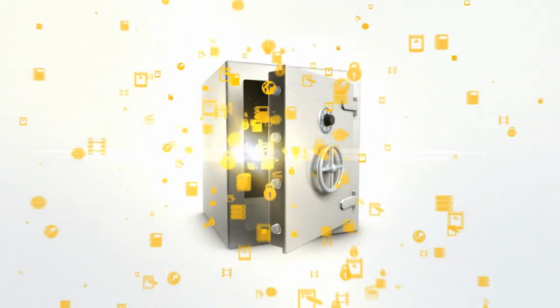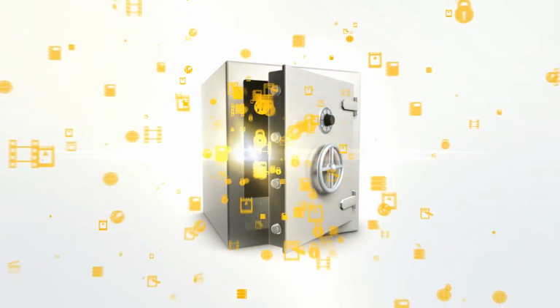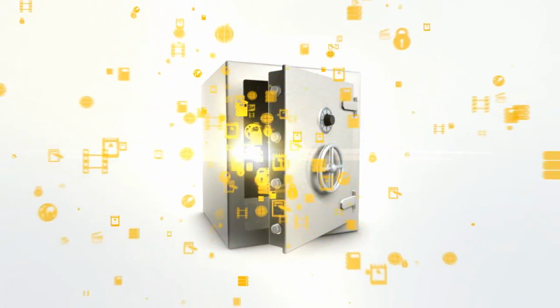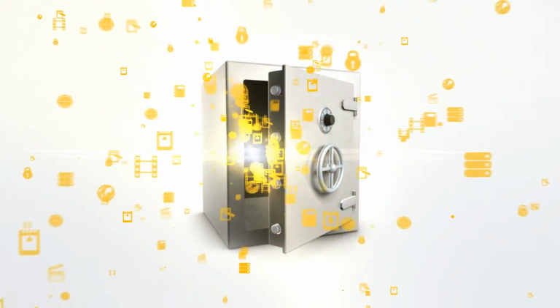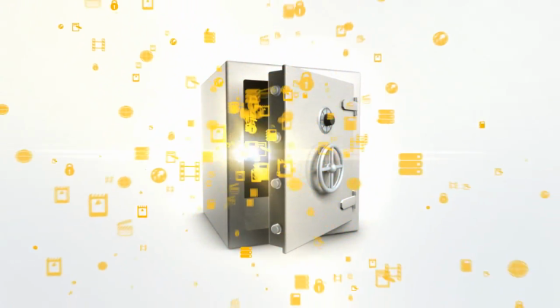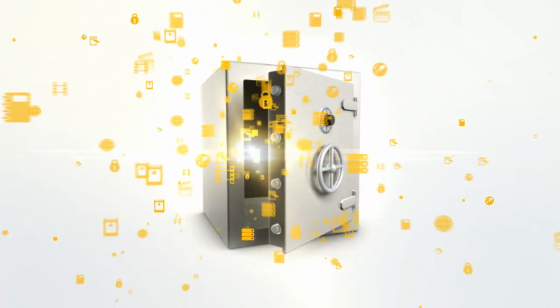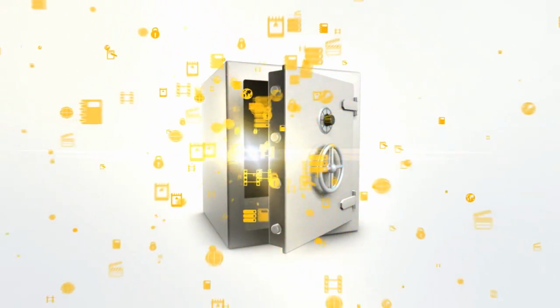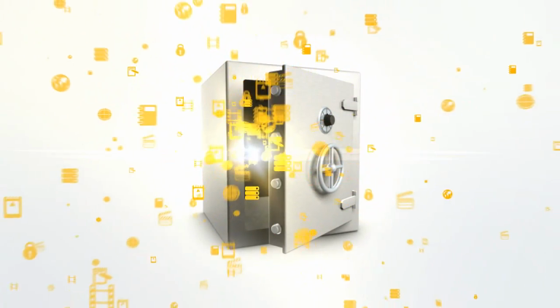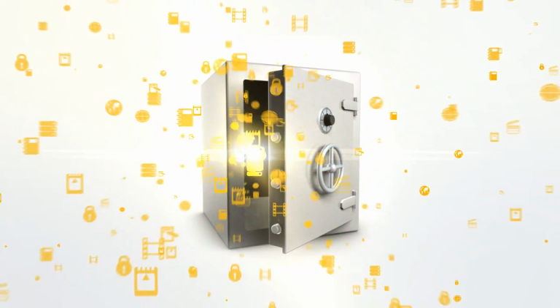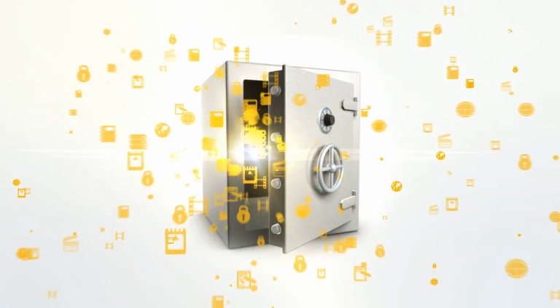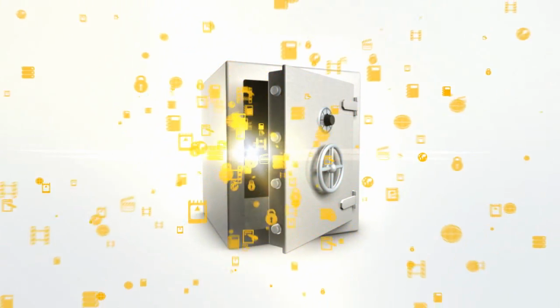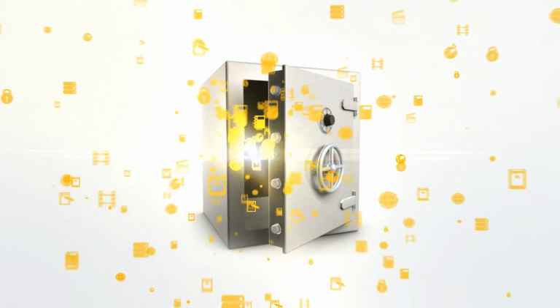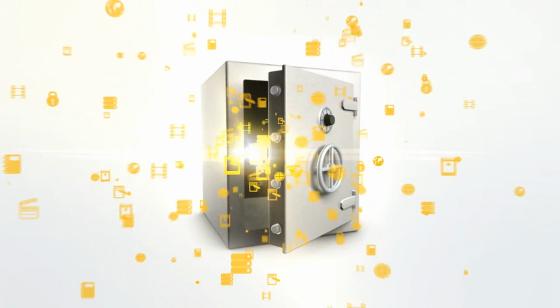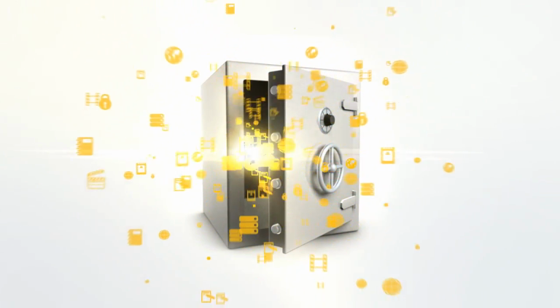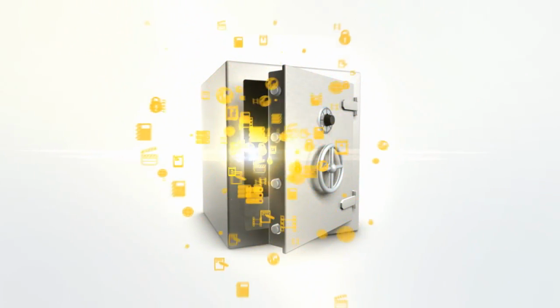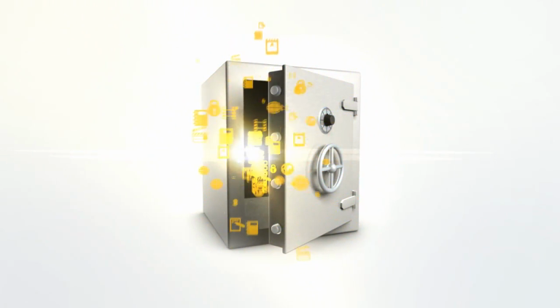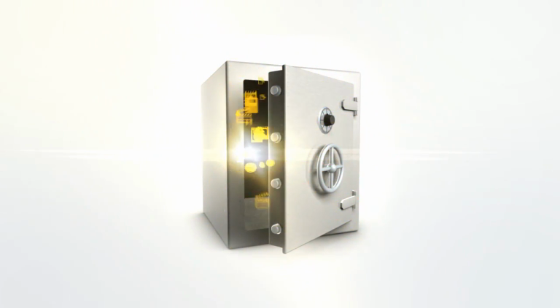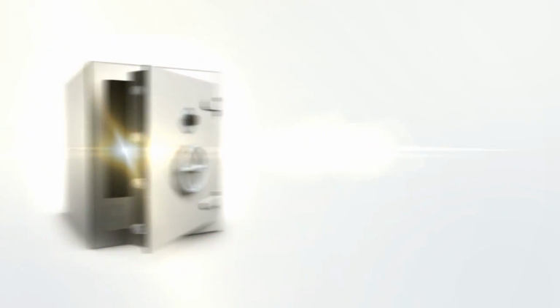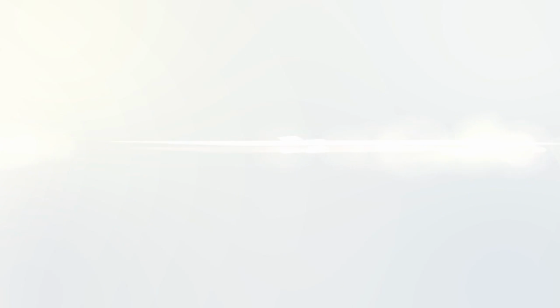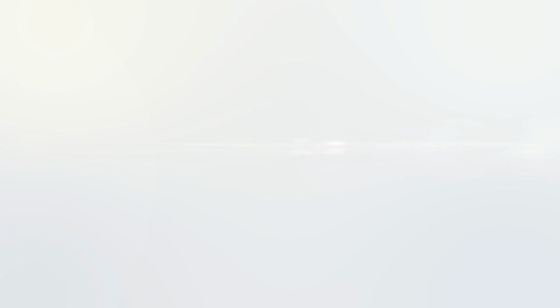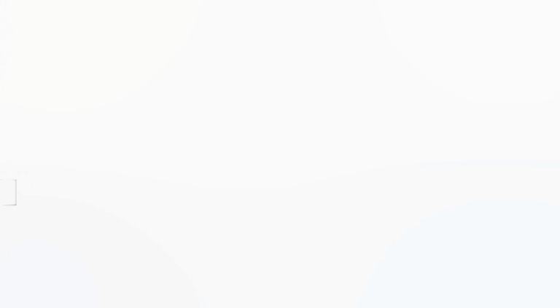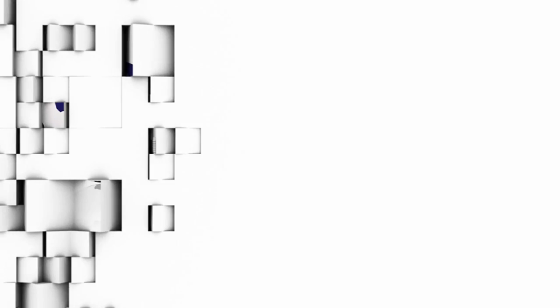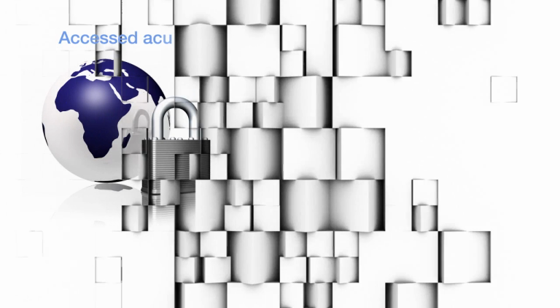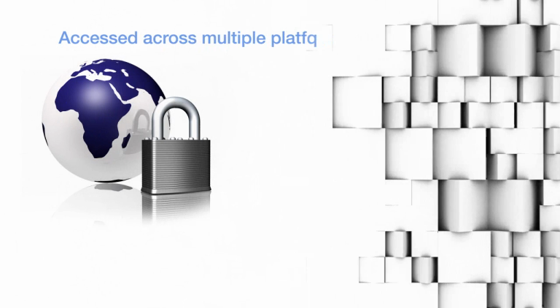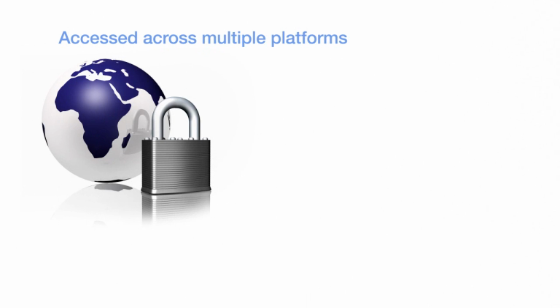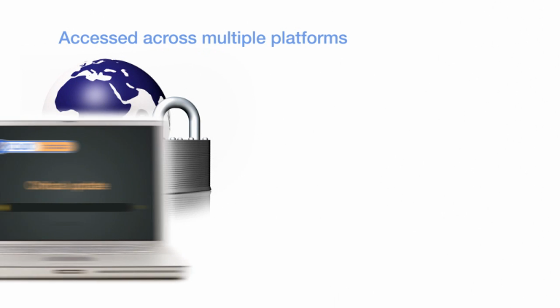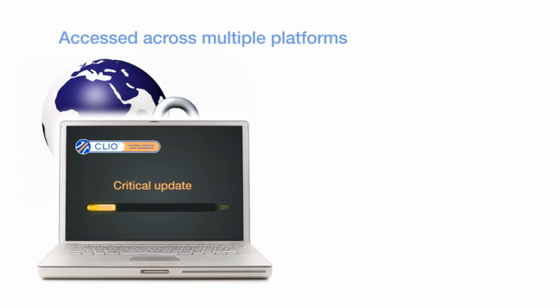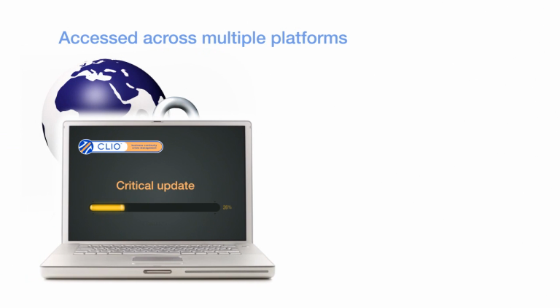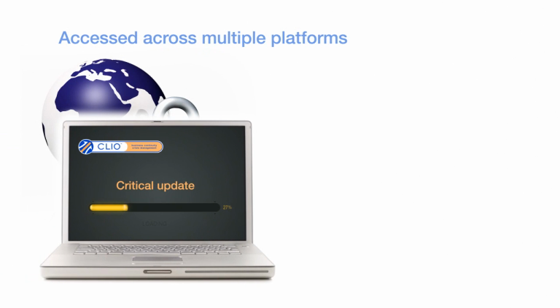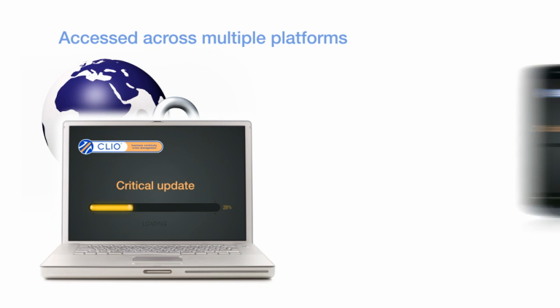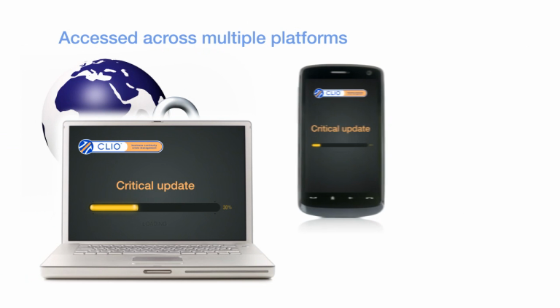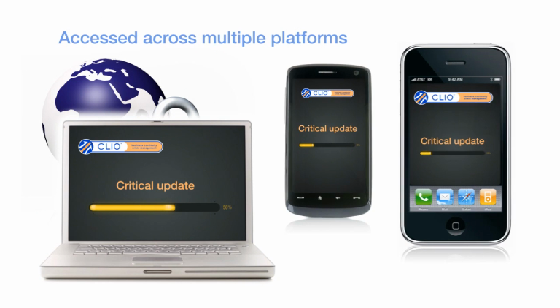All information such as maps, briefing updates, pictures and video are stored in a single secure resource library. And everything is accessible from the office, laptops or even blackberries and smartphones.